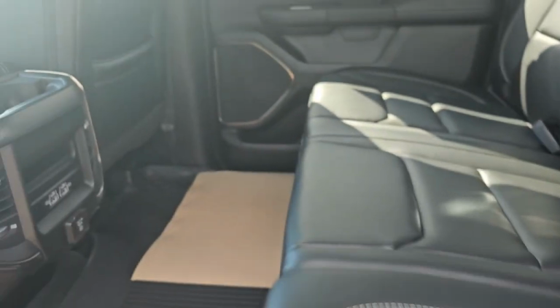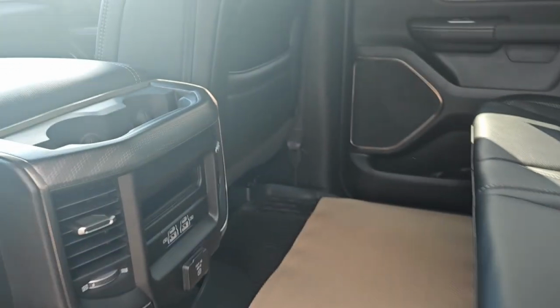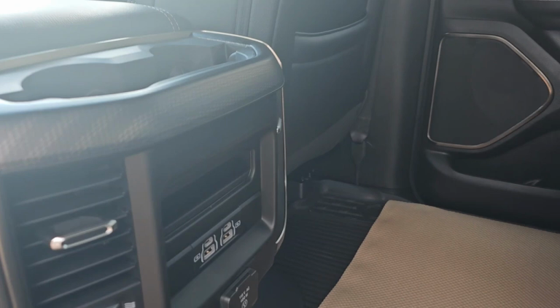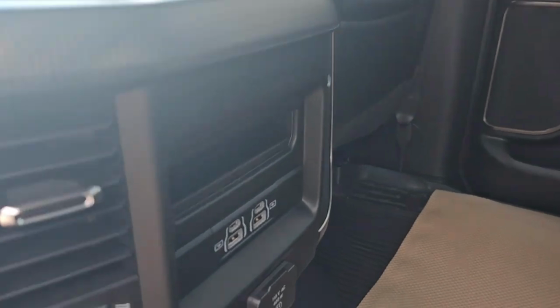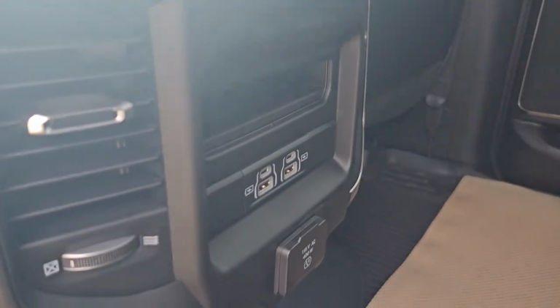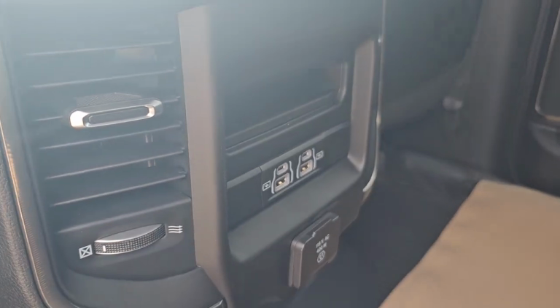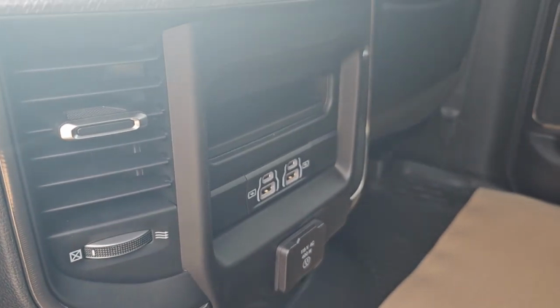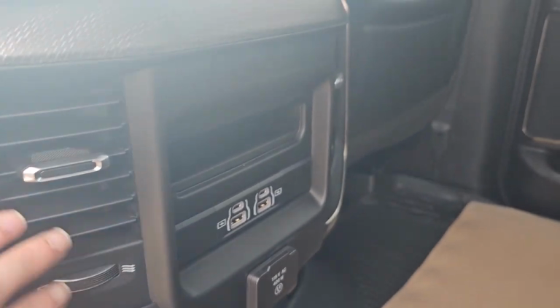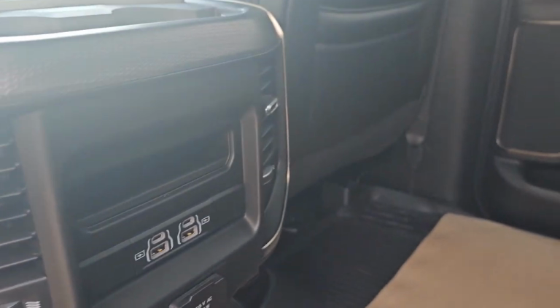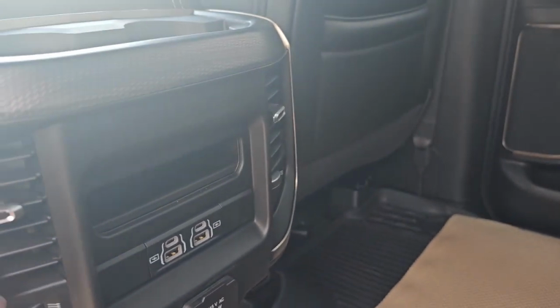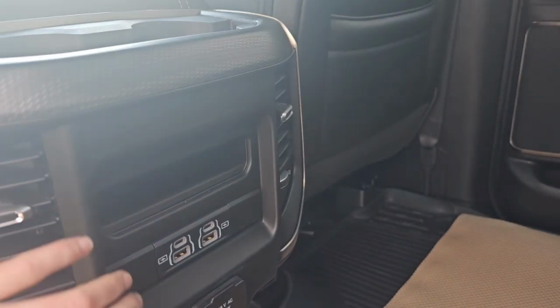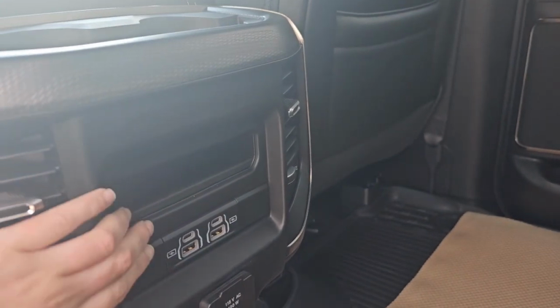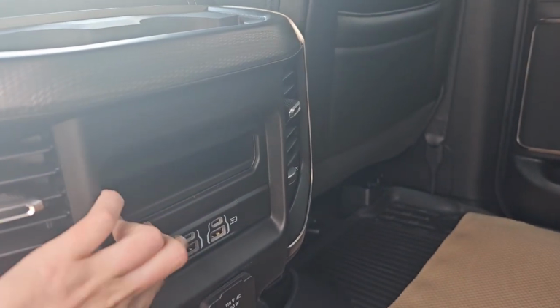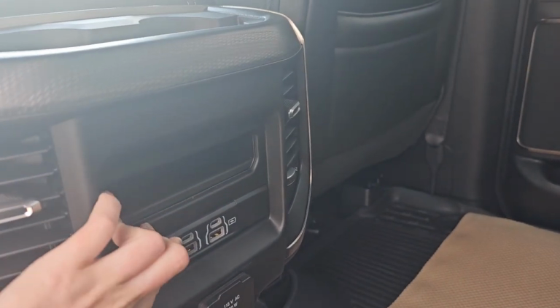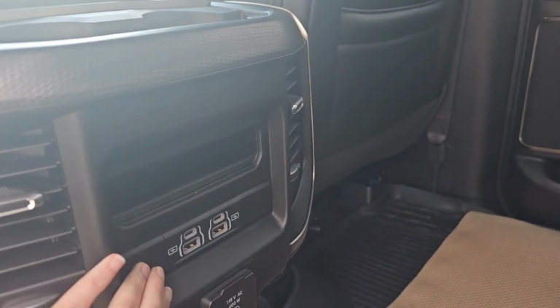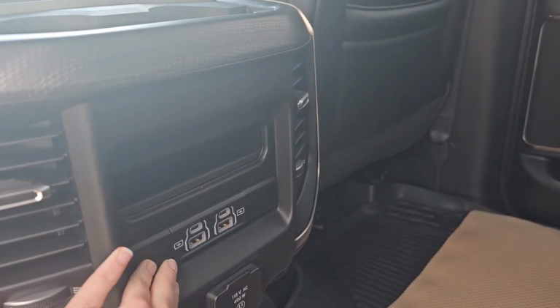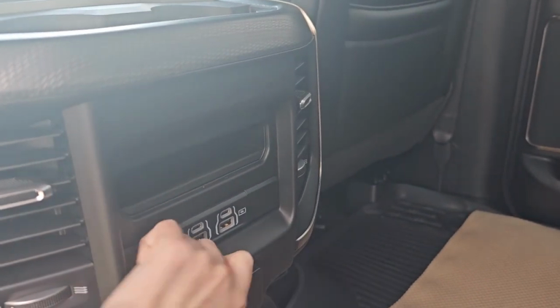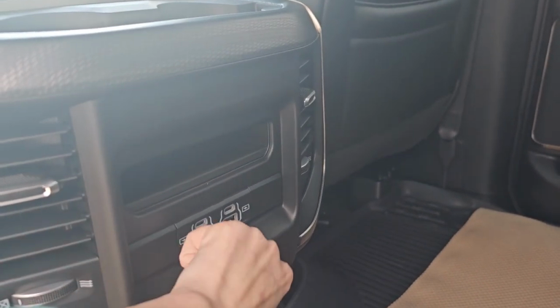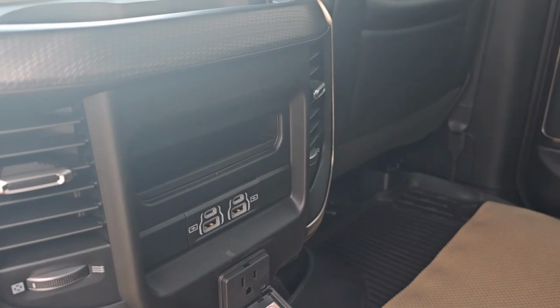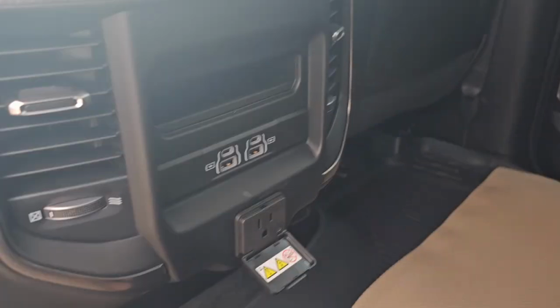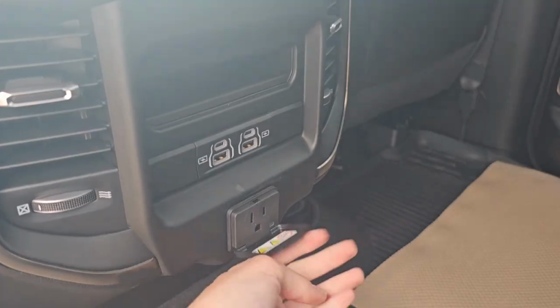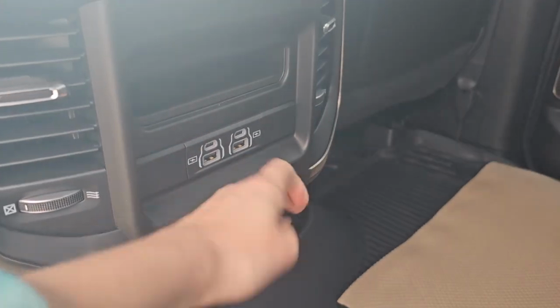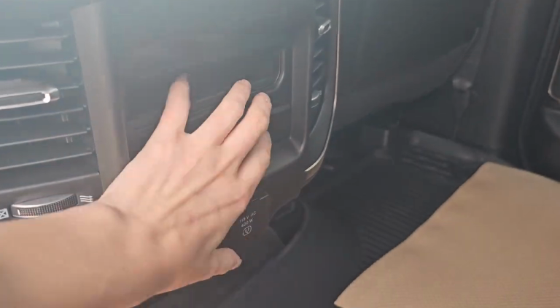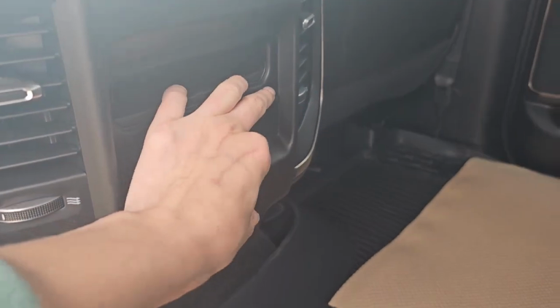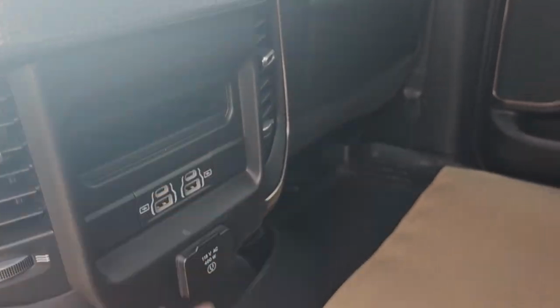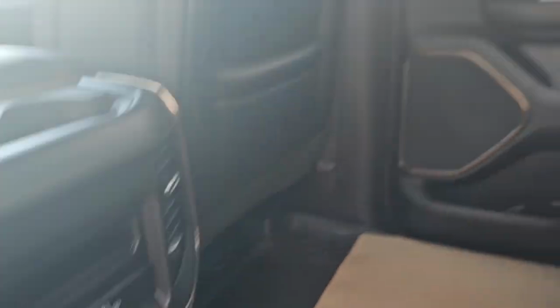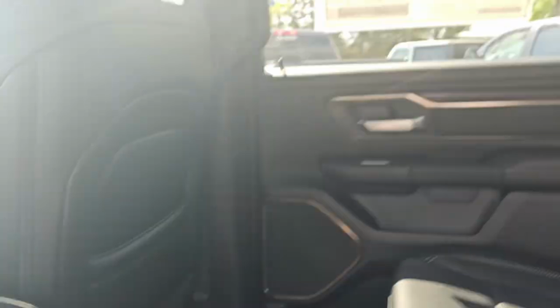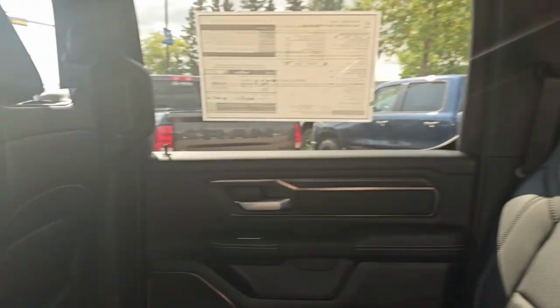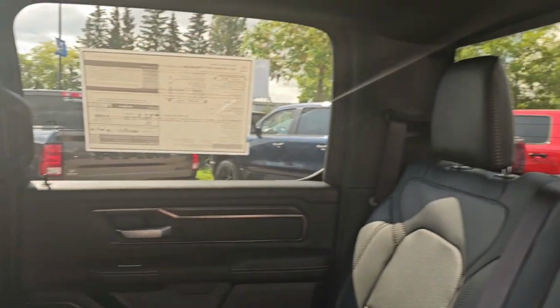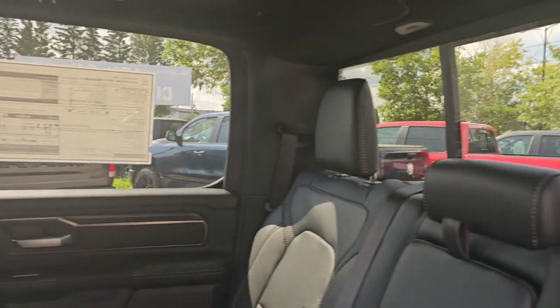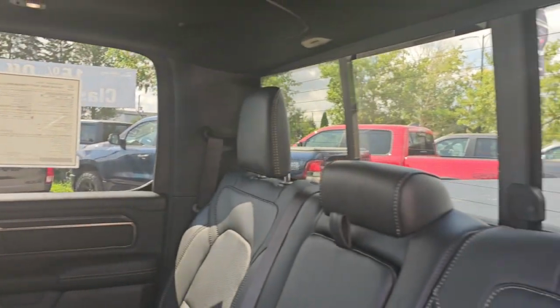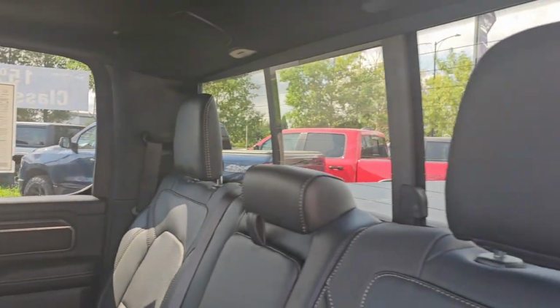And then here we have our heating and cooling vents as well as our USB-C, USB, and AC plug-ins. Seating up to three people in the back here.